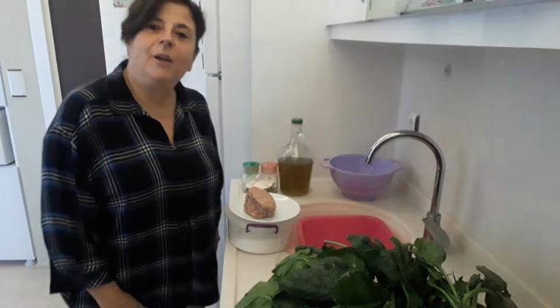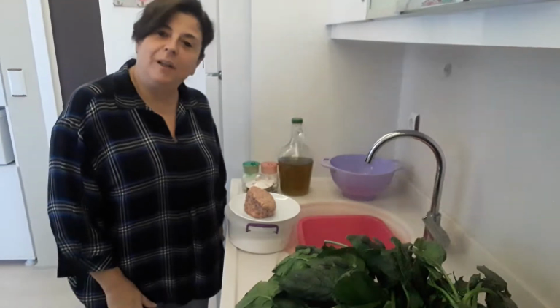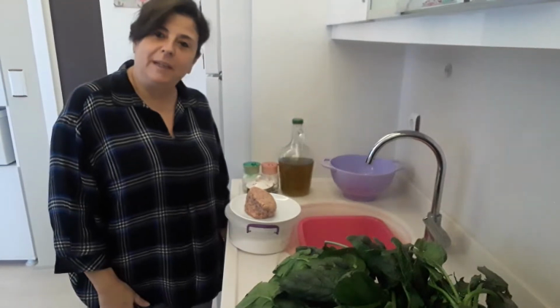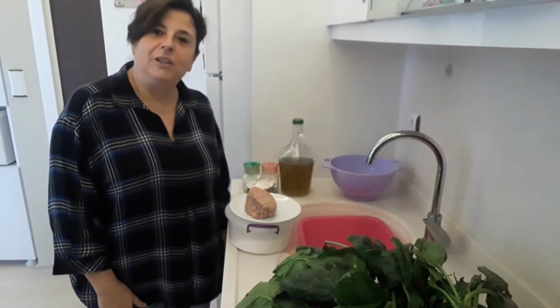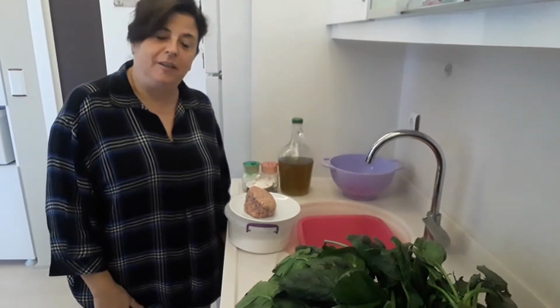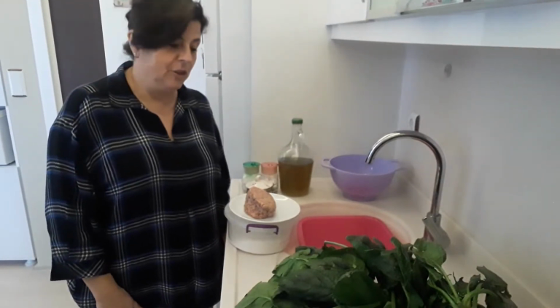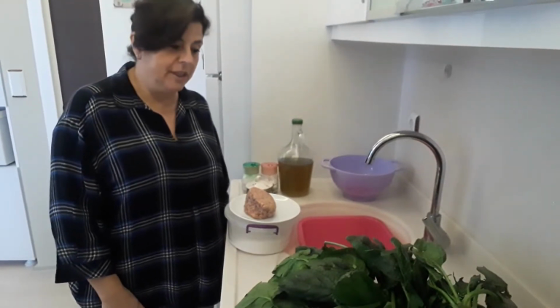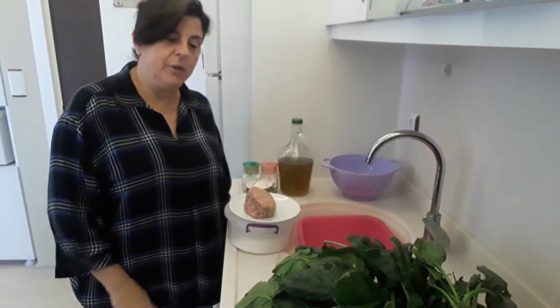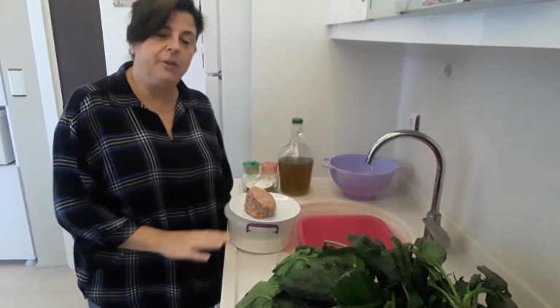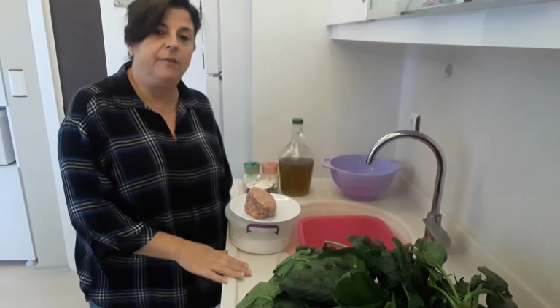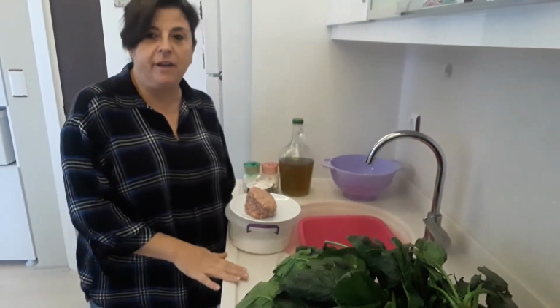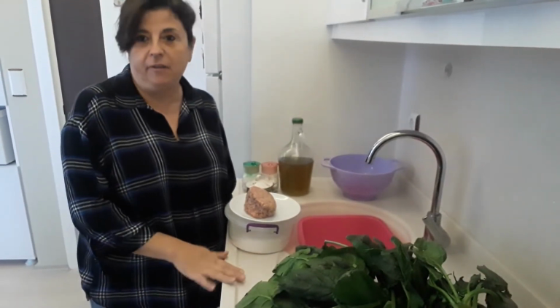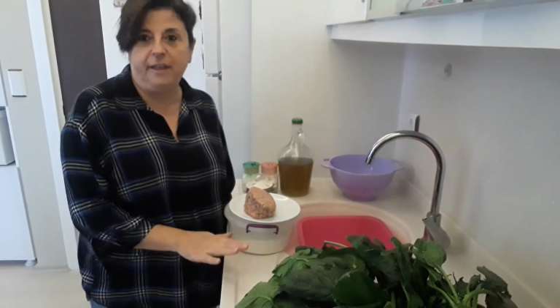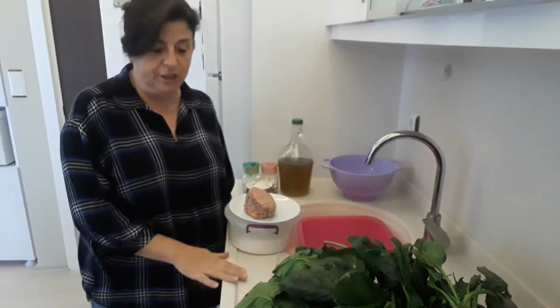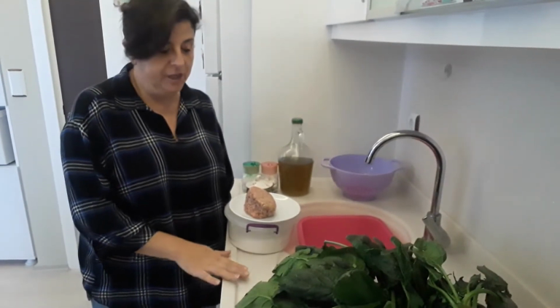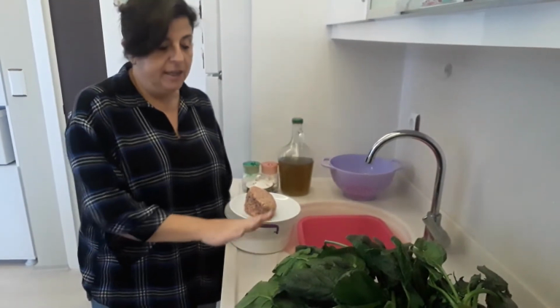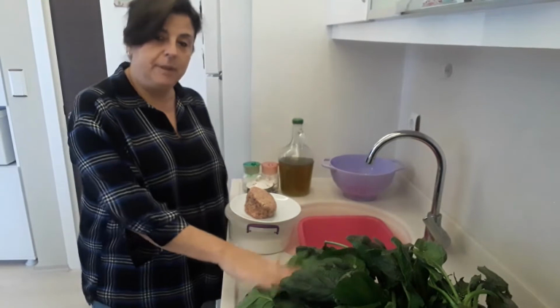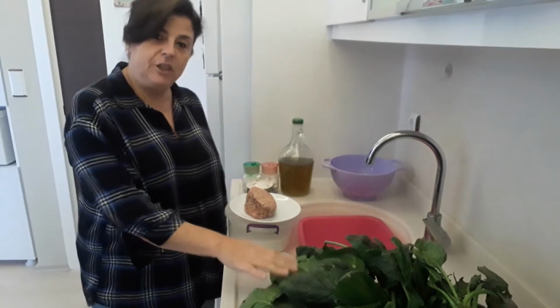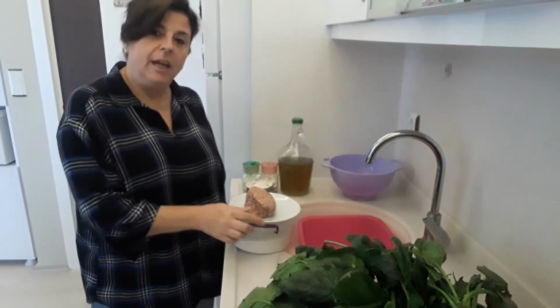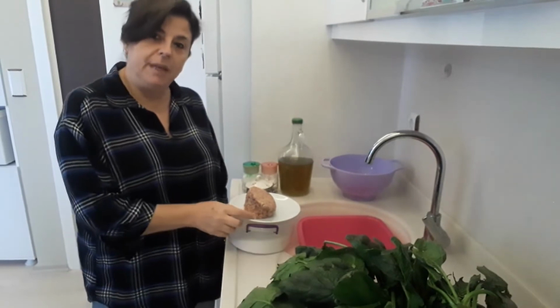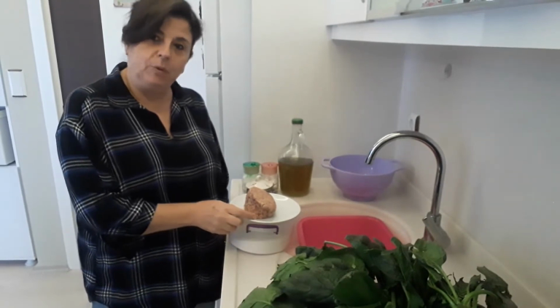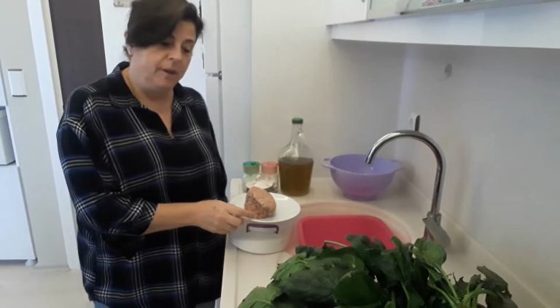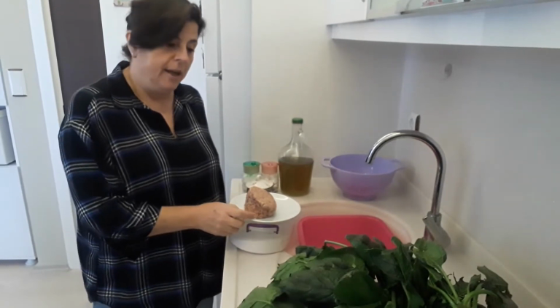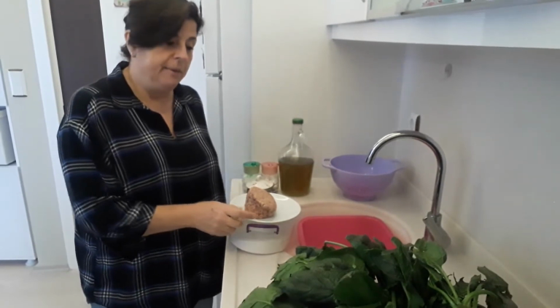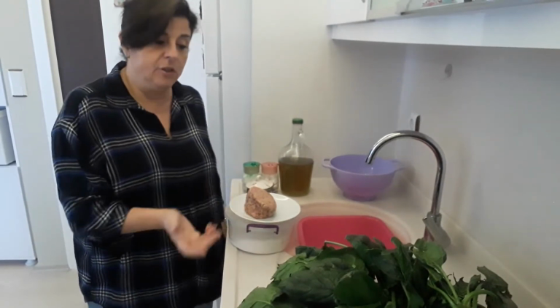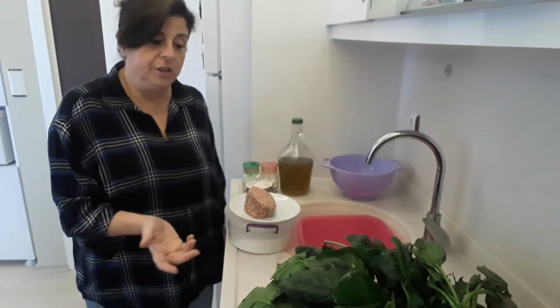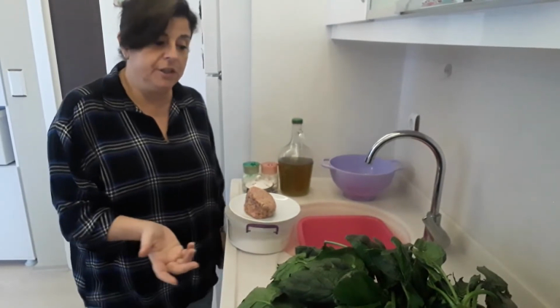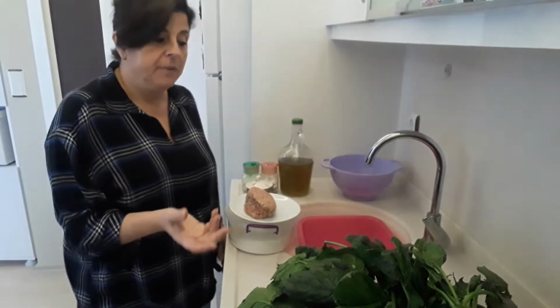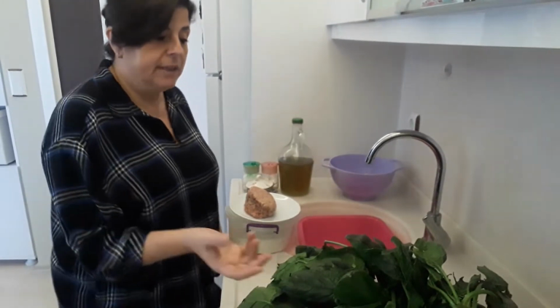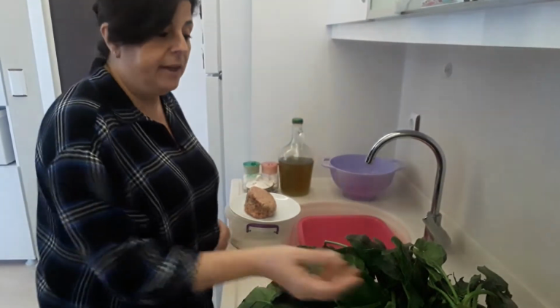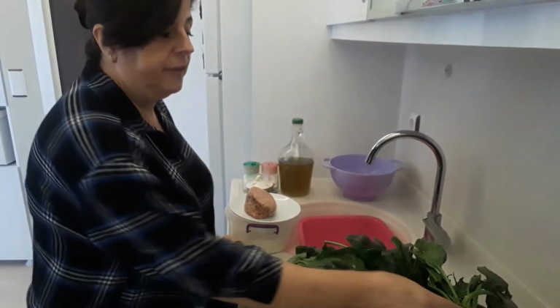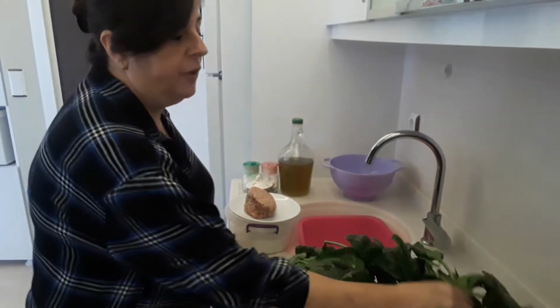Hi and welcome back to my channel. Today we're going to be doing a very healthy dish — spinach and meatballs. It's a Turkish dish and it's very healthy for you.